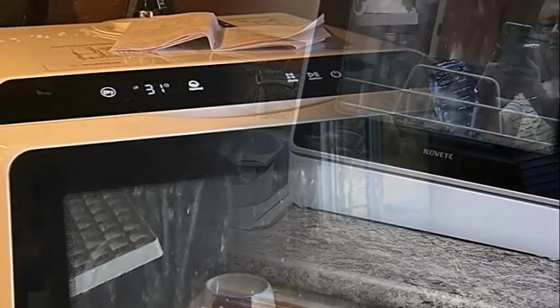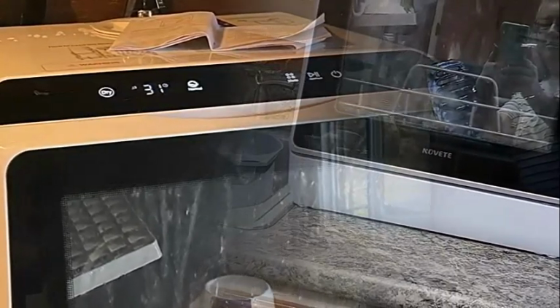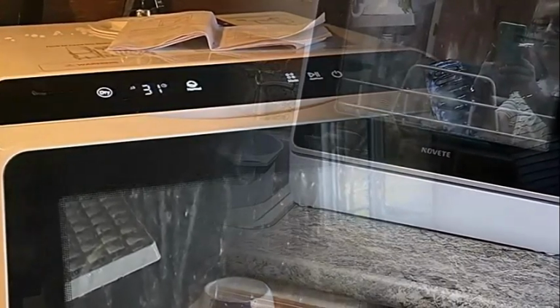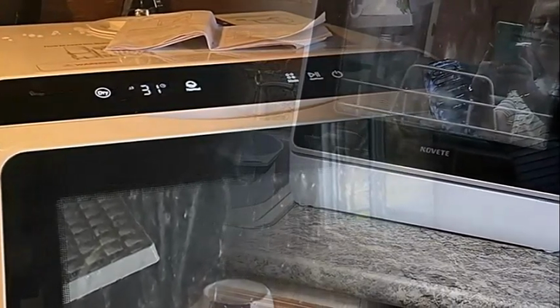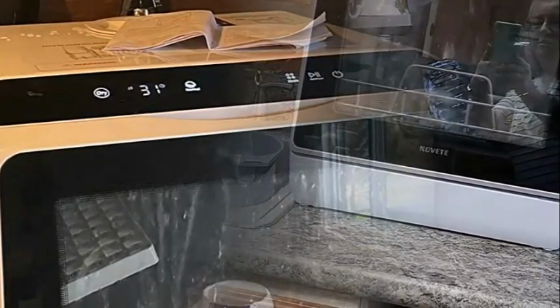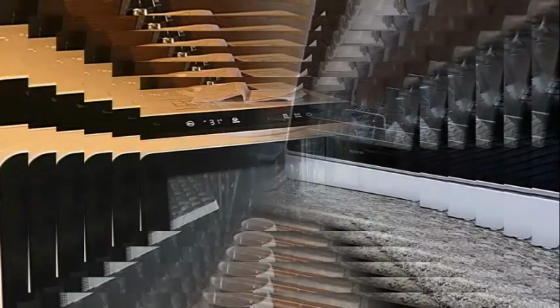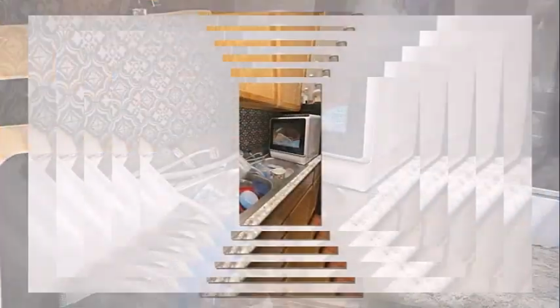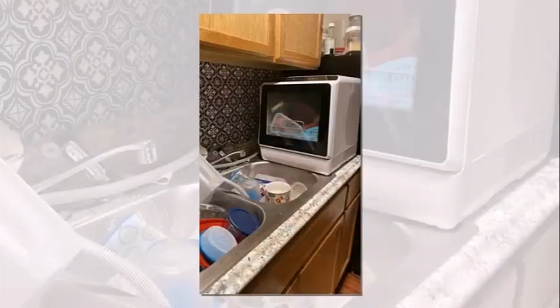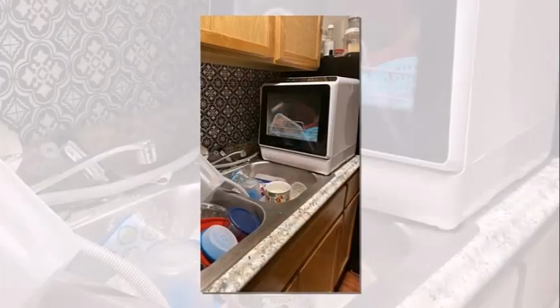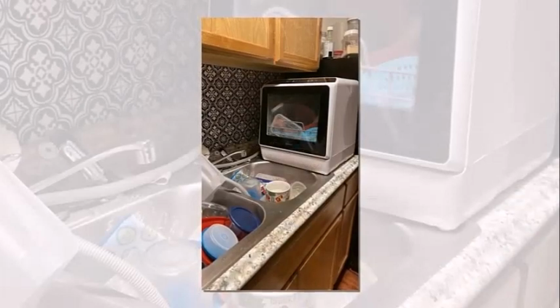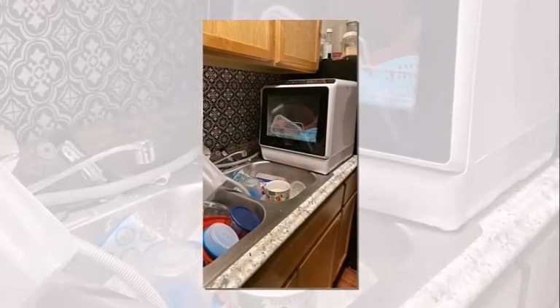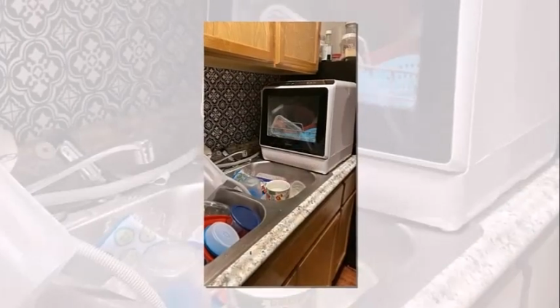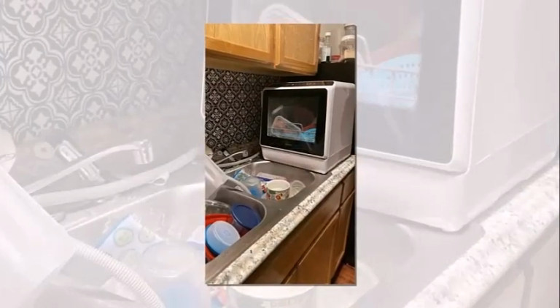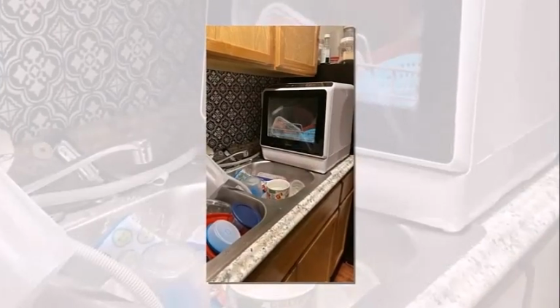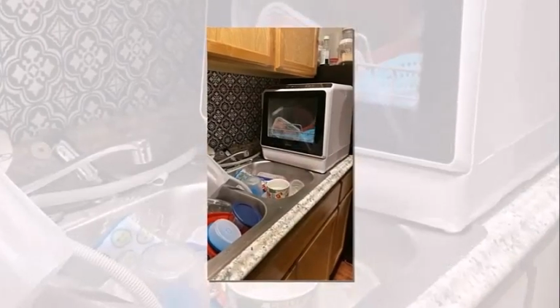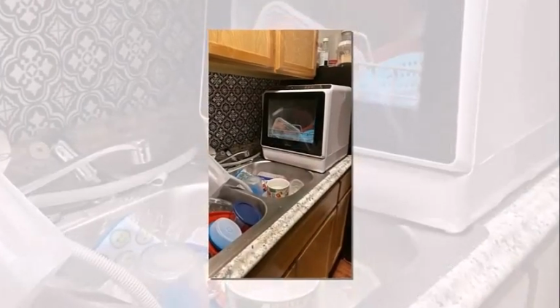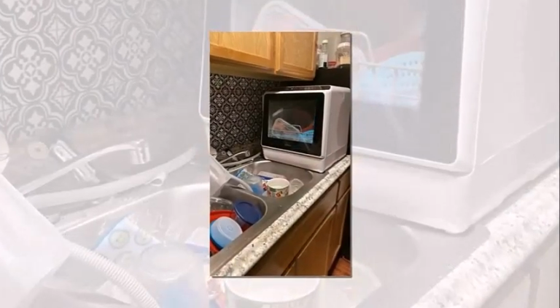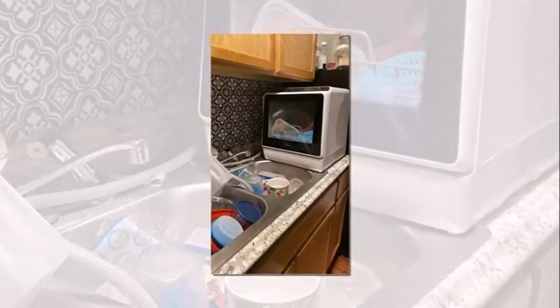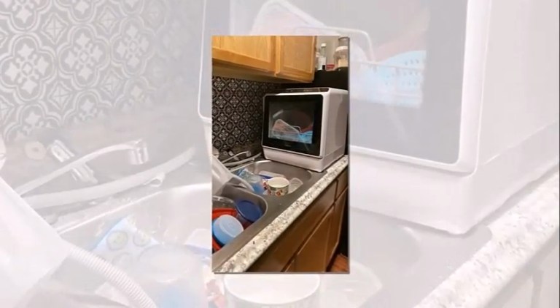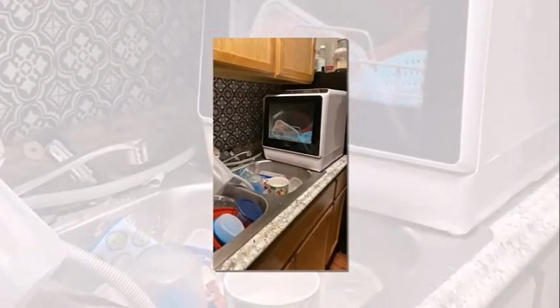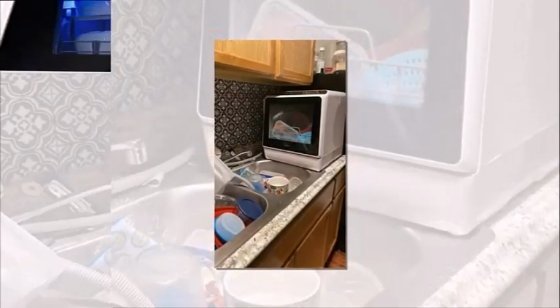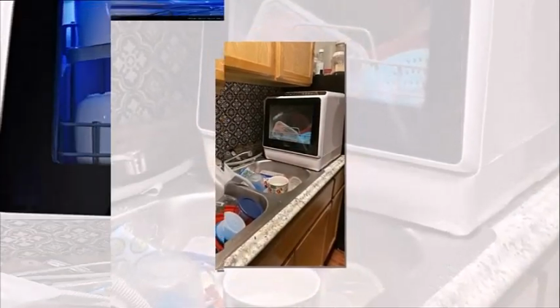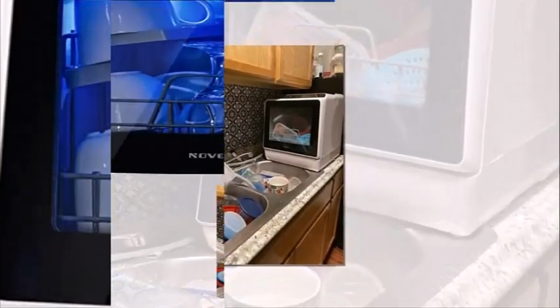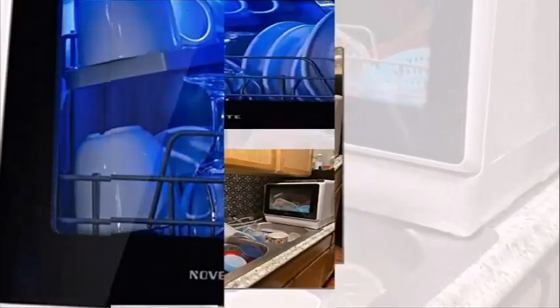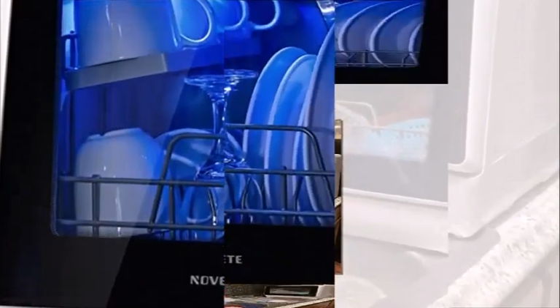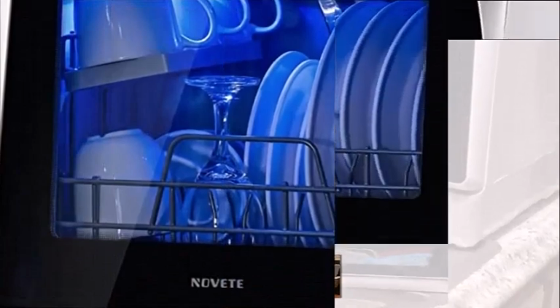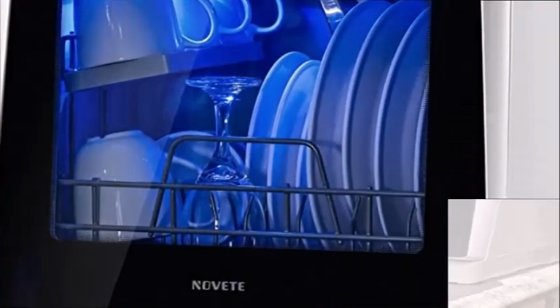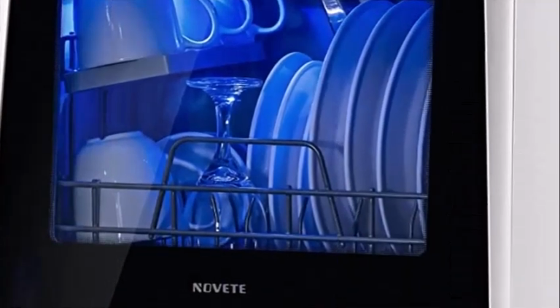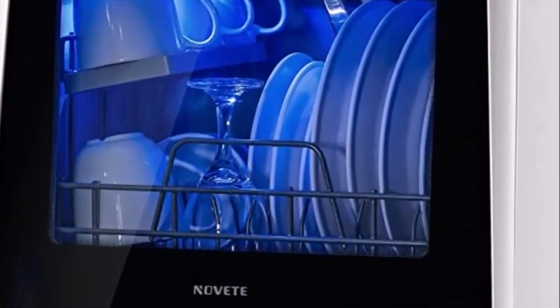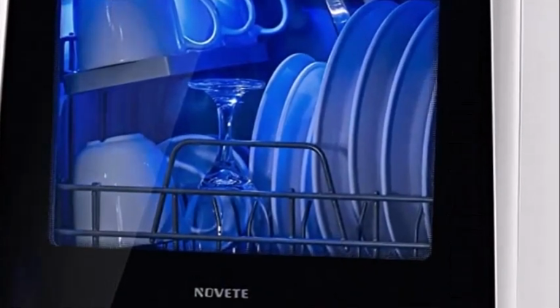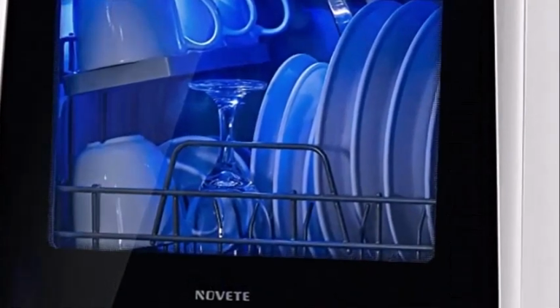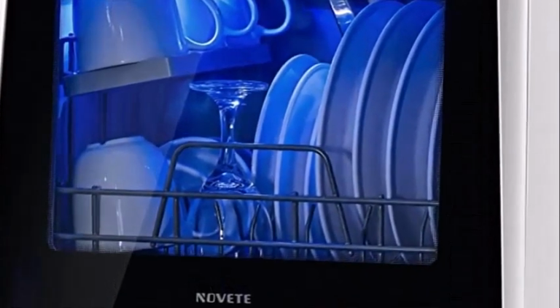So that's all about this dishwasher — it was quite good as we have reviewed in this video. That's all for today's video, thank you.